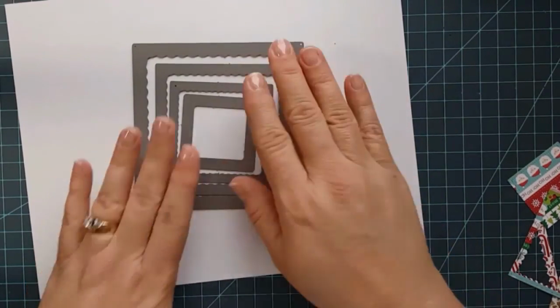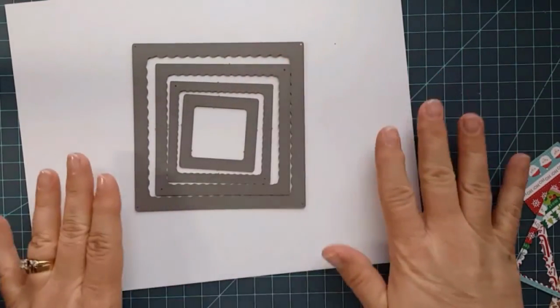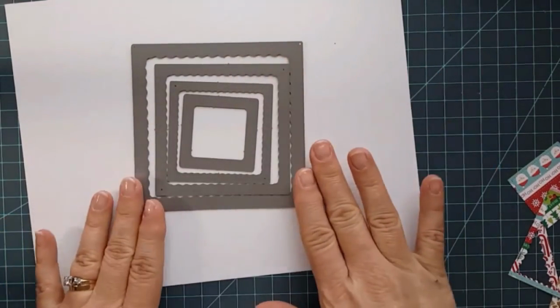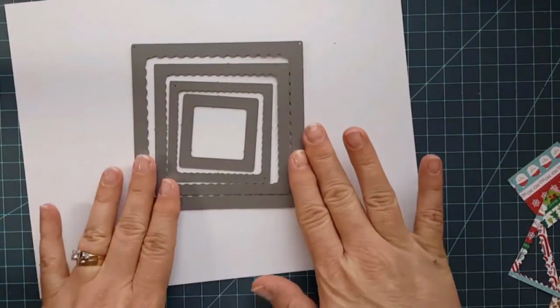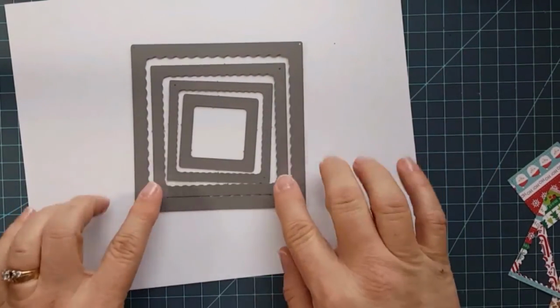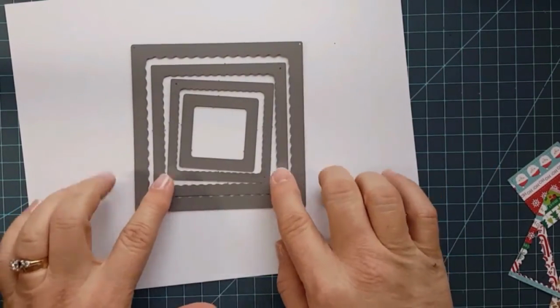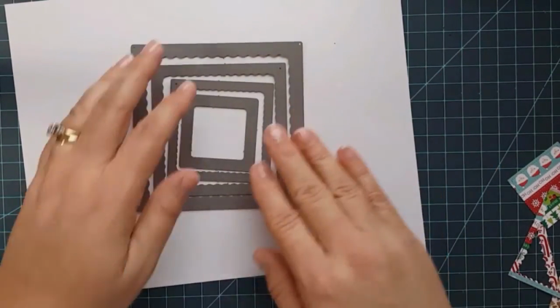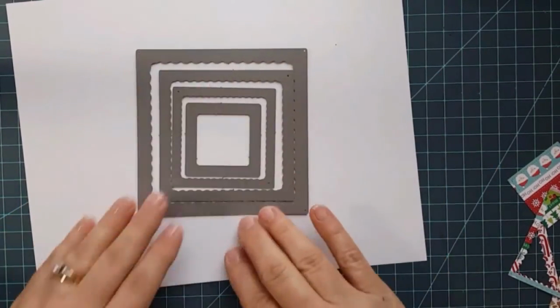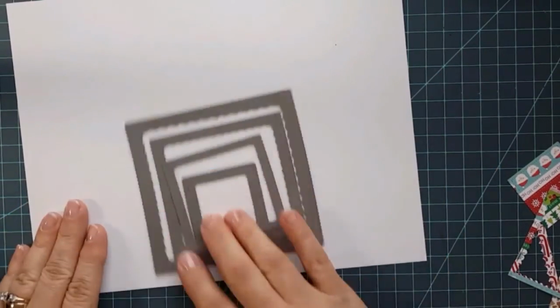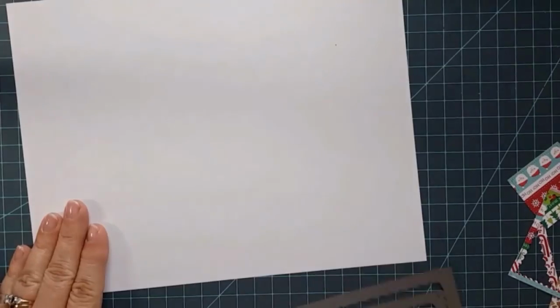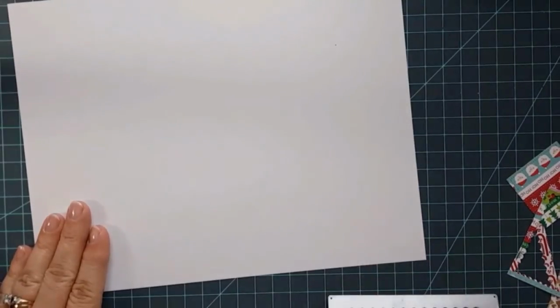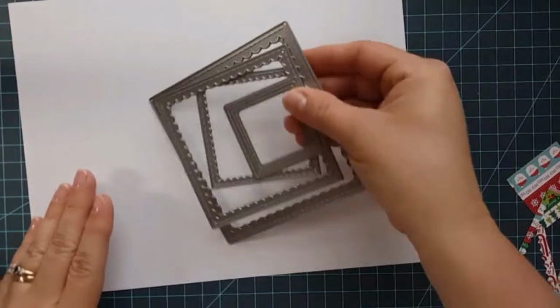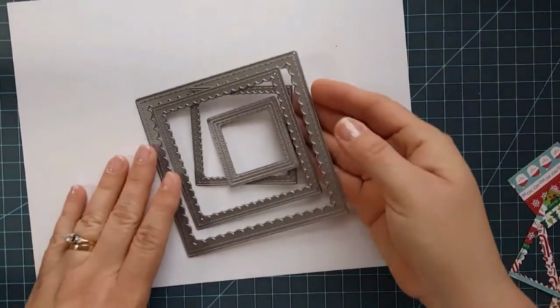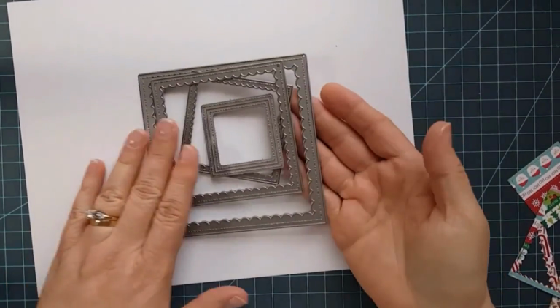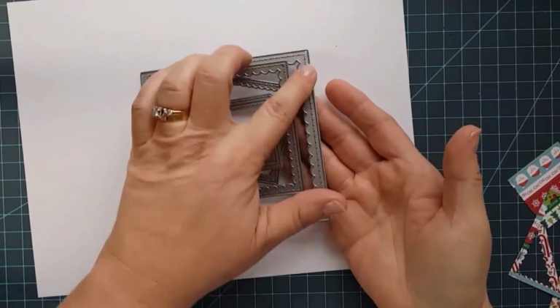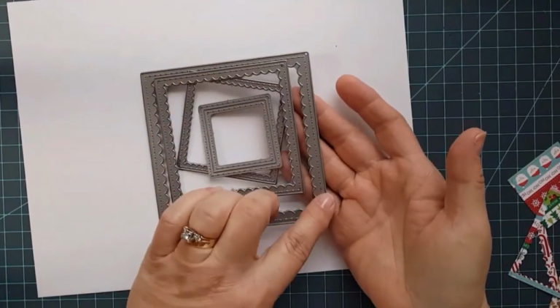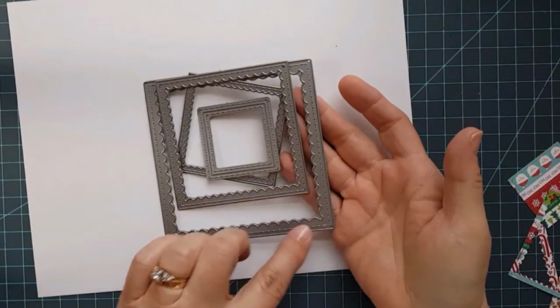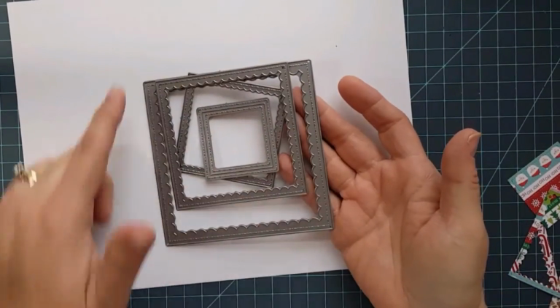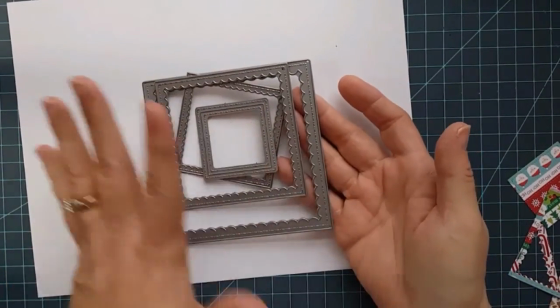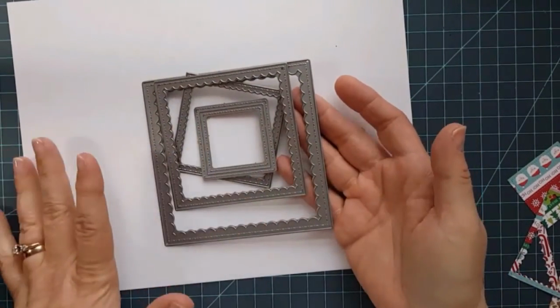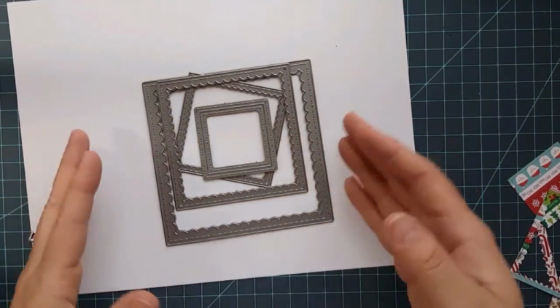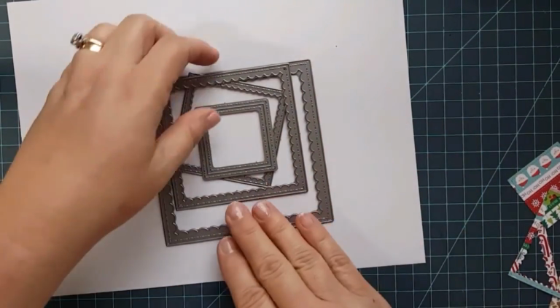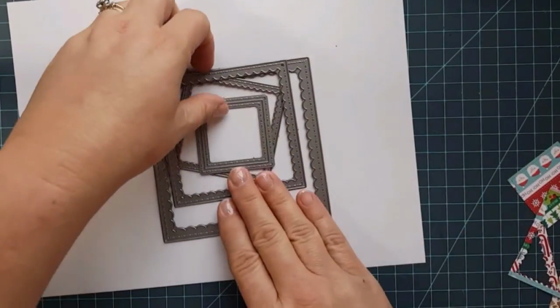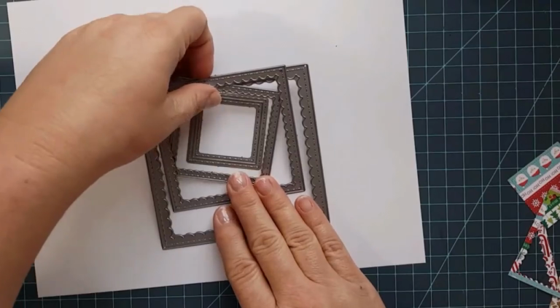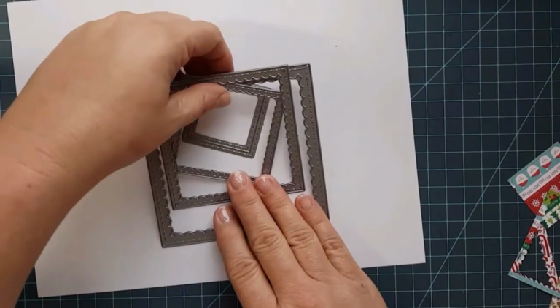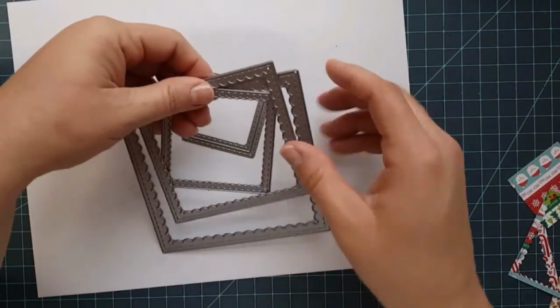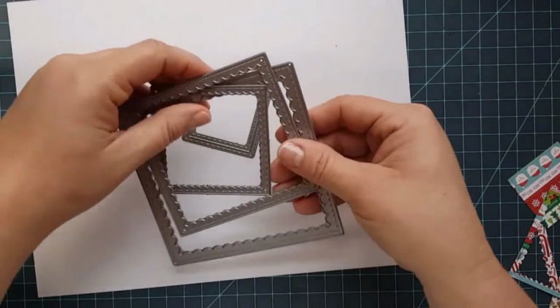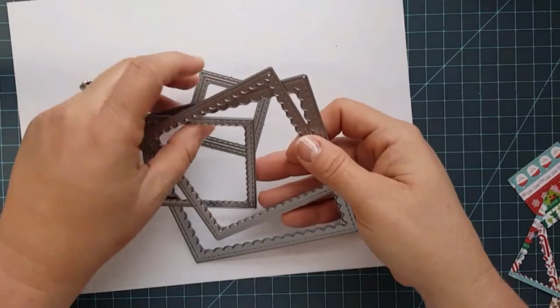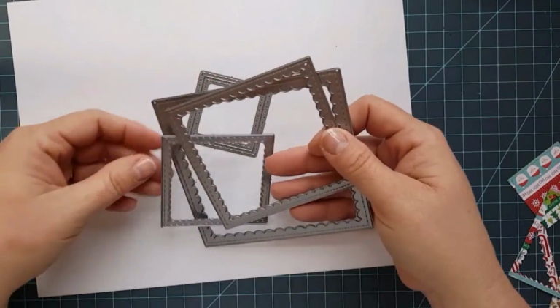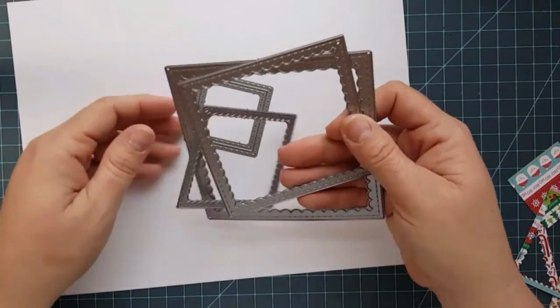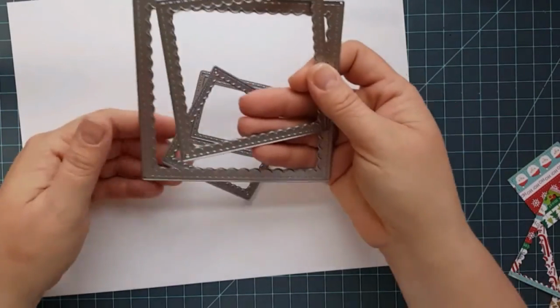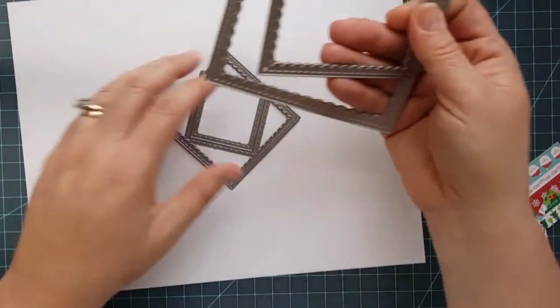I'm just going to be working with two of these, so I wanted to show them to you. This is the upside down — they're stitched, they're scalloped. They're the two biggest ones.